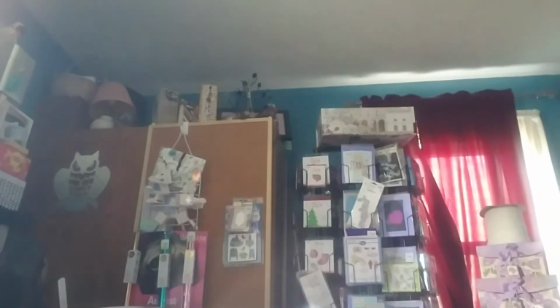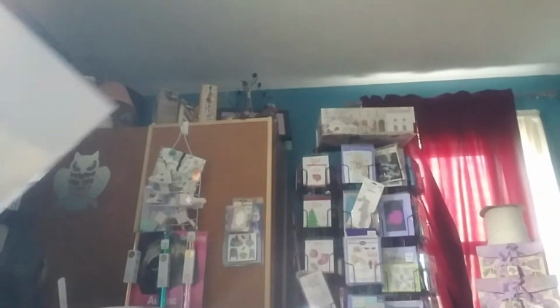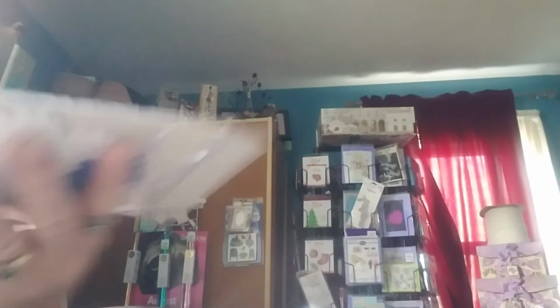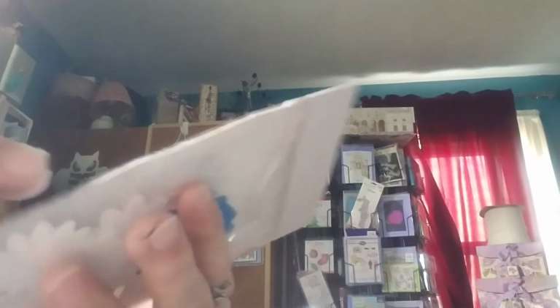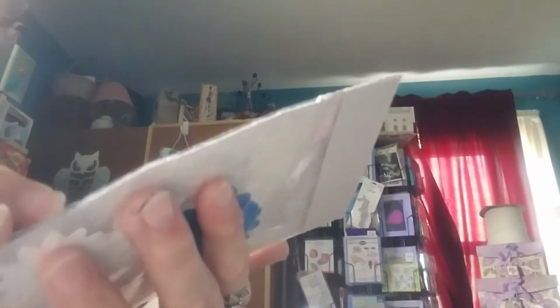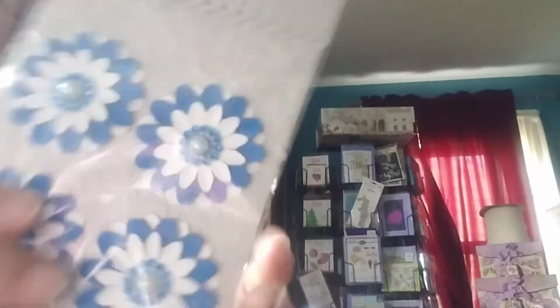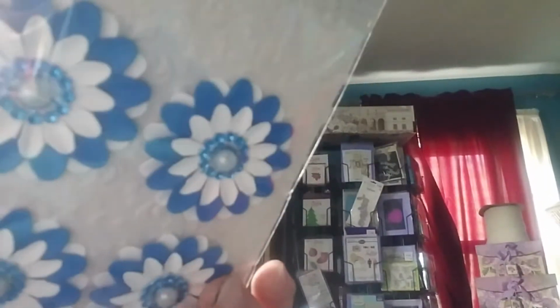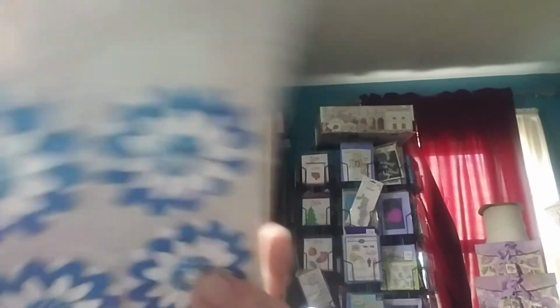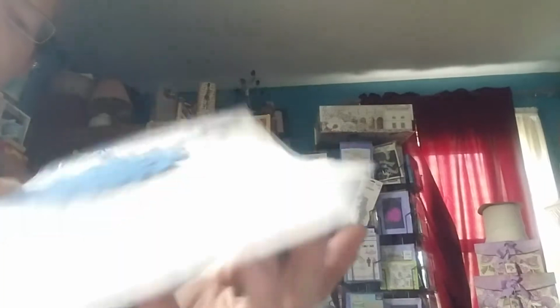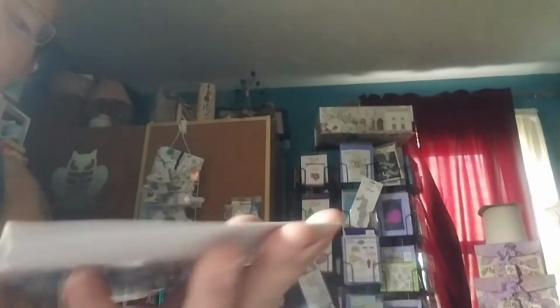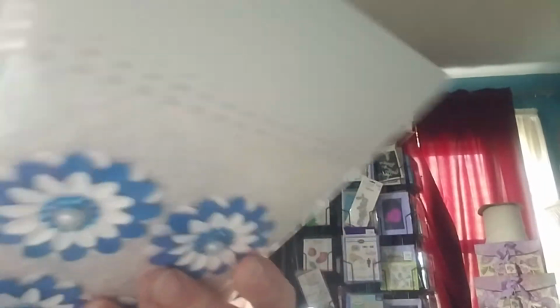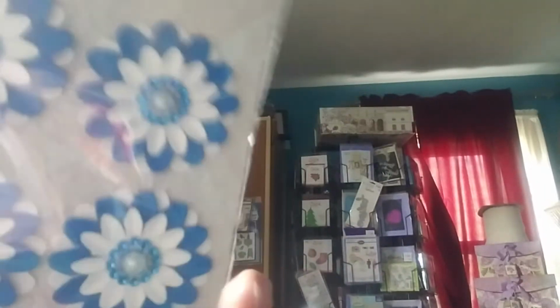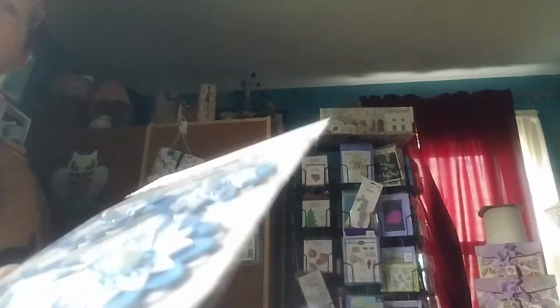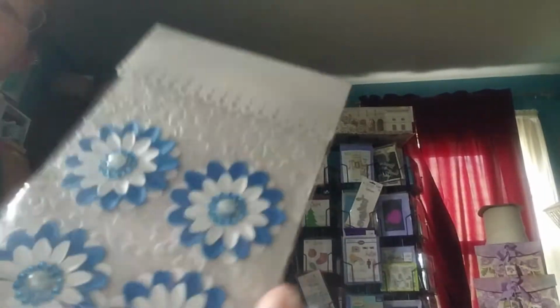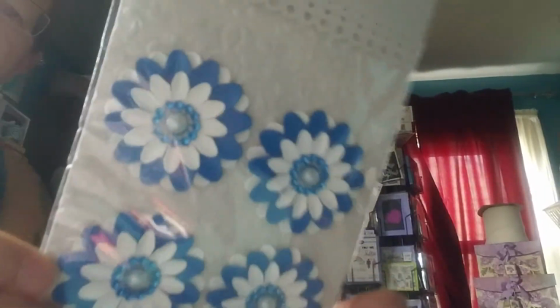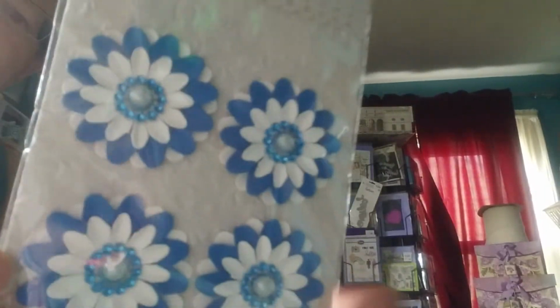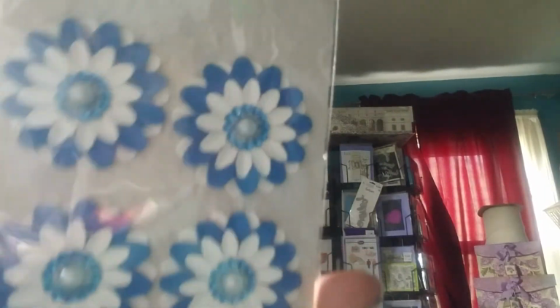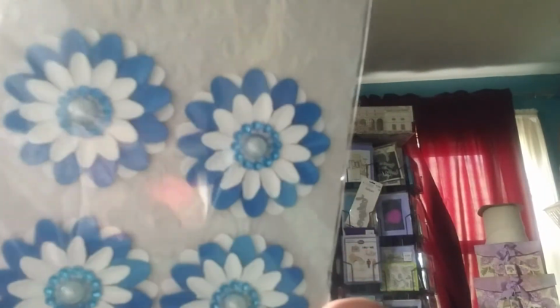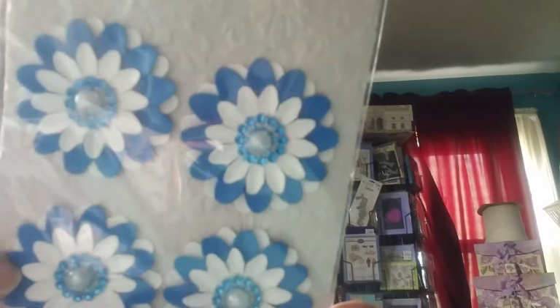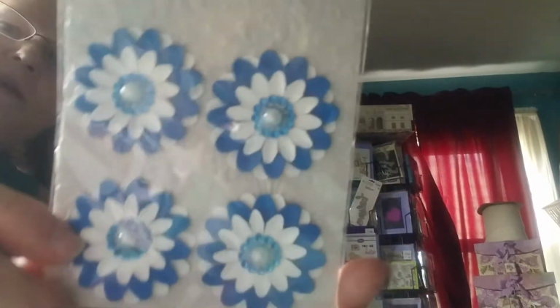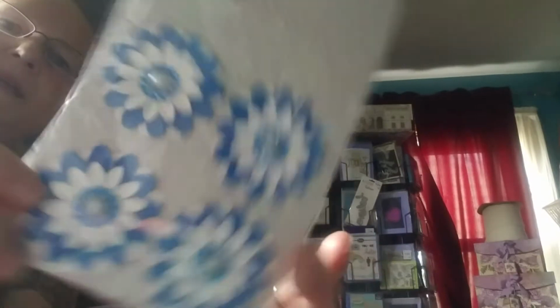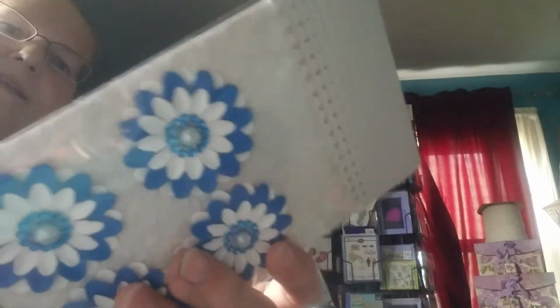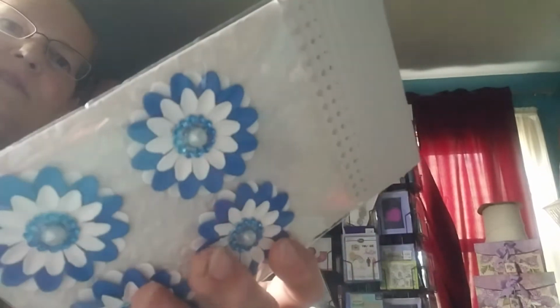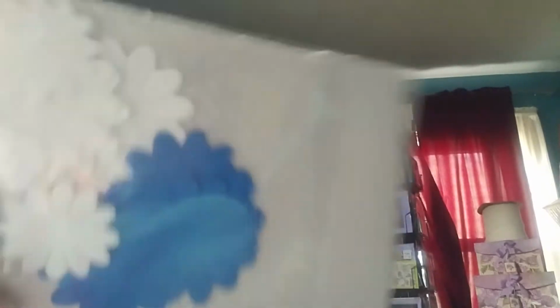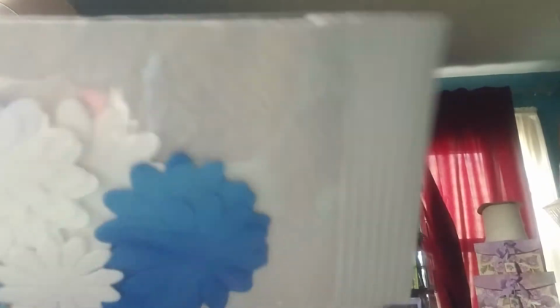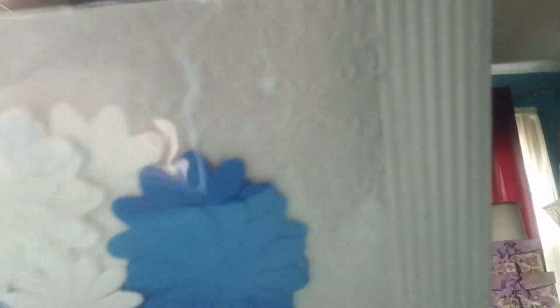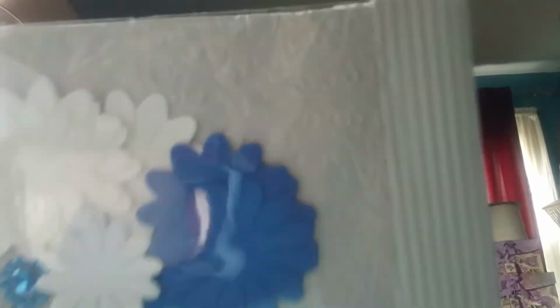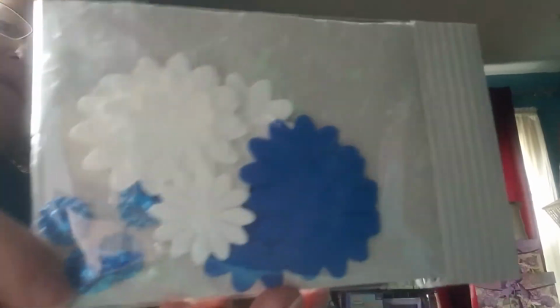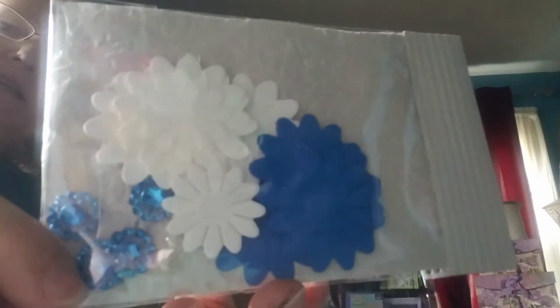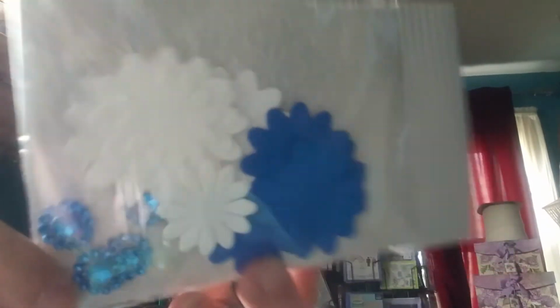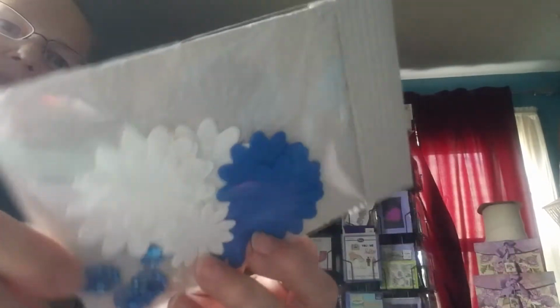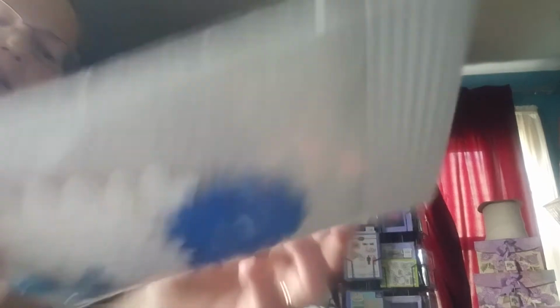And then I got this one. I'm not sure who this is from because I don't see a name. So if somebody would tell me who made these, I'd love to know. Gorgeous packaging and I love the flowers.